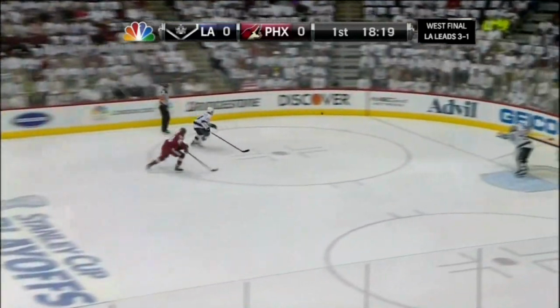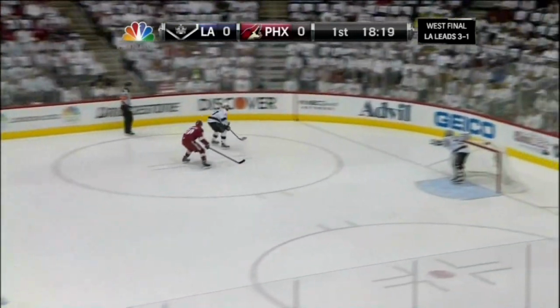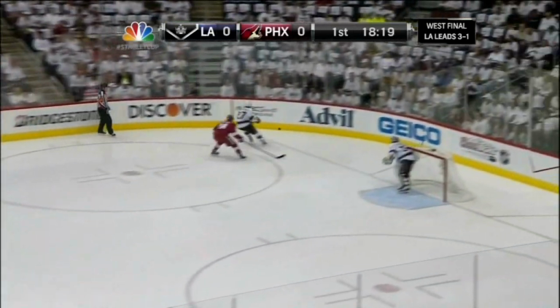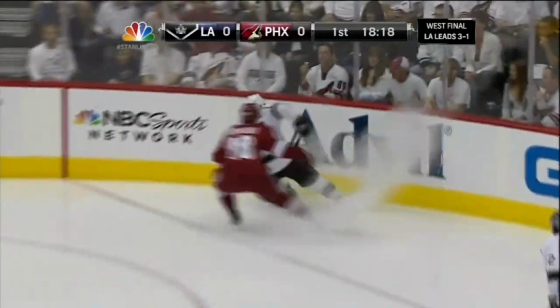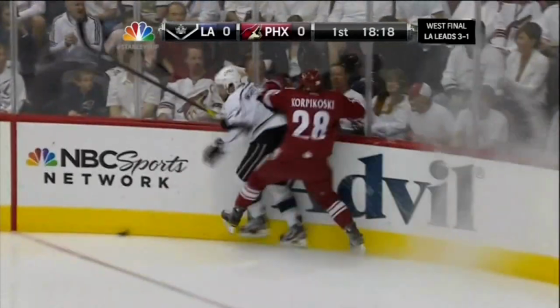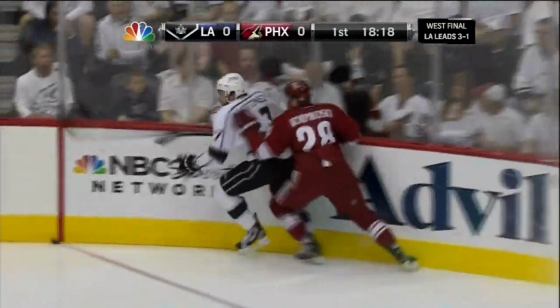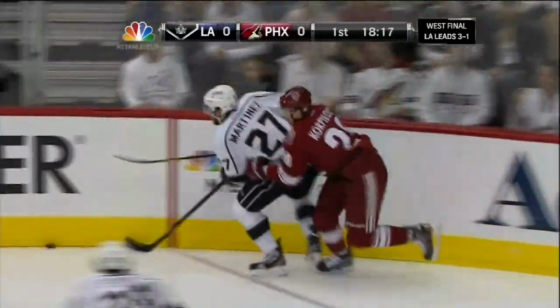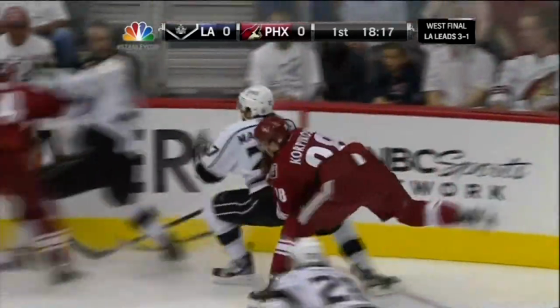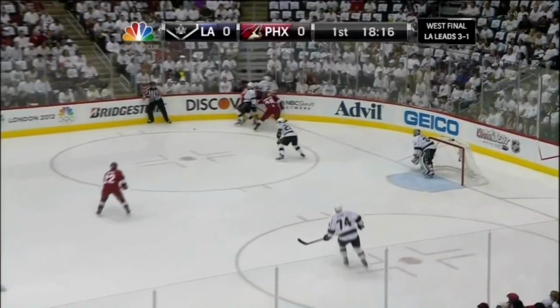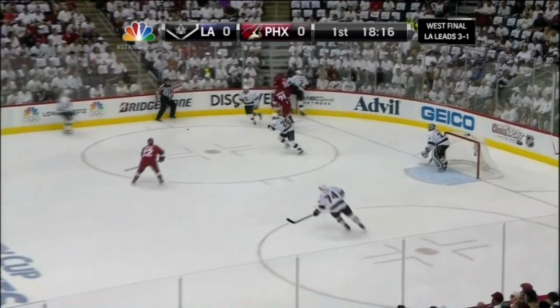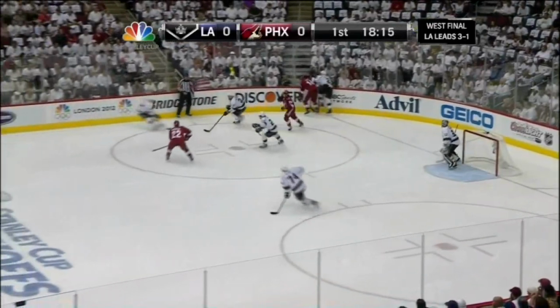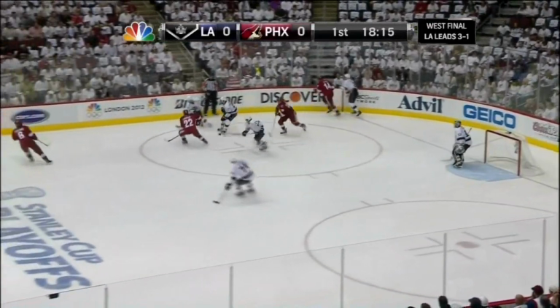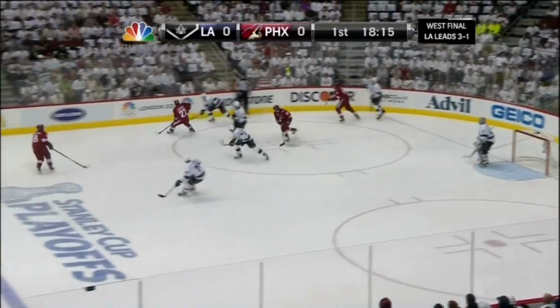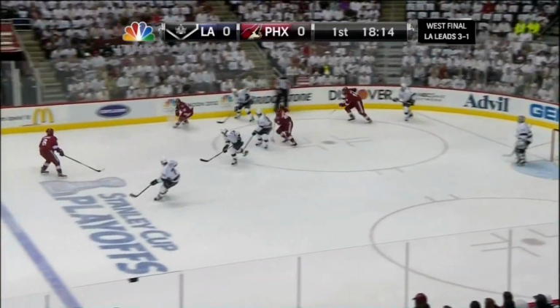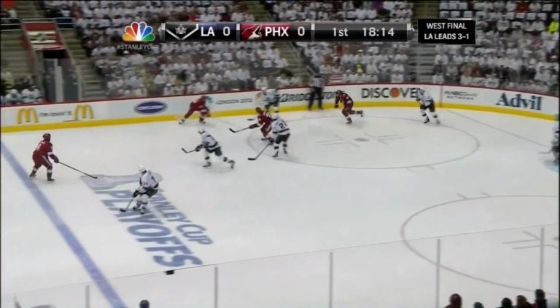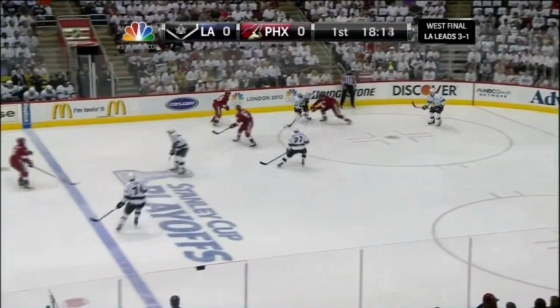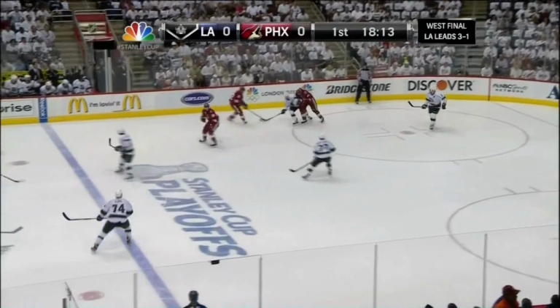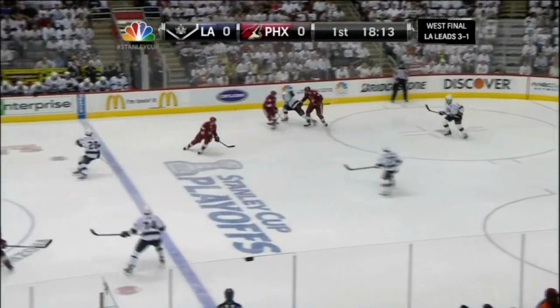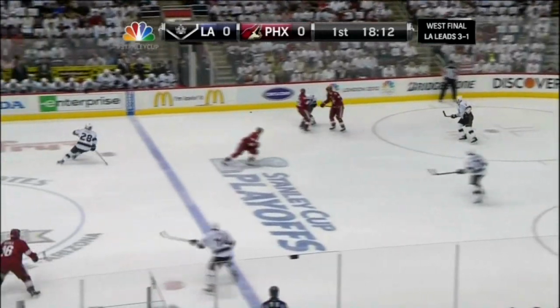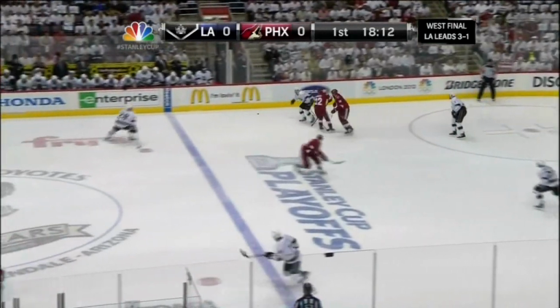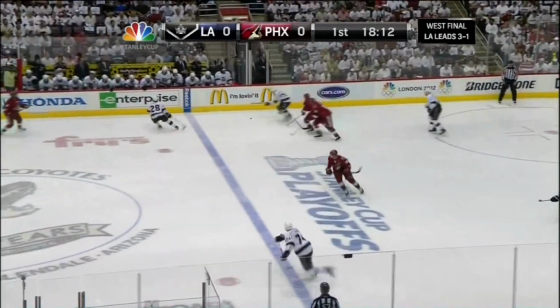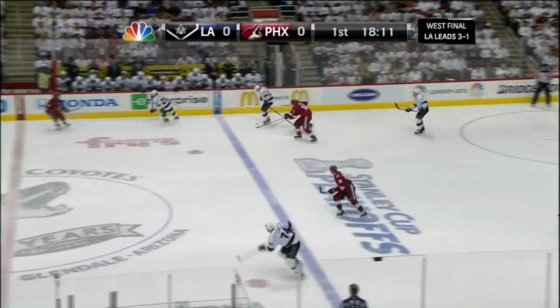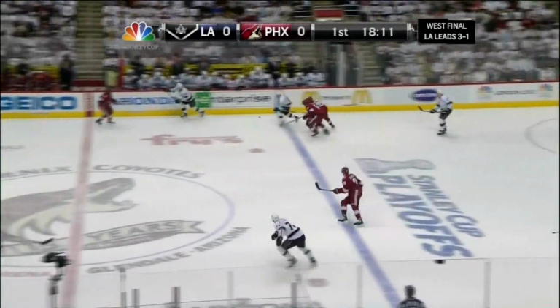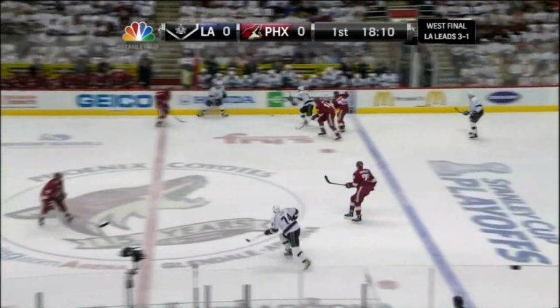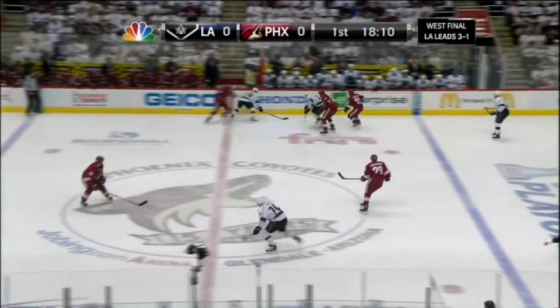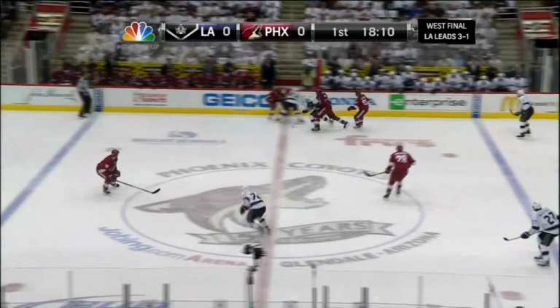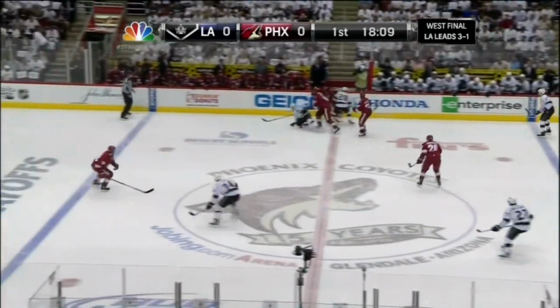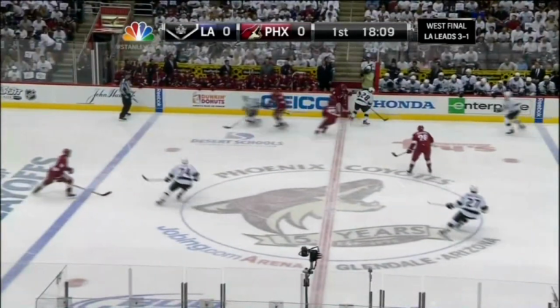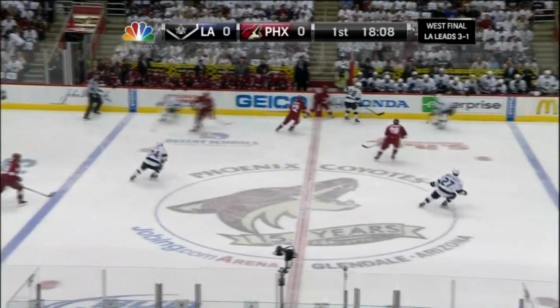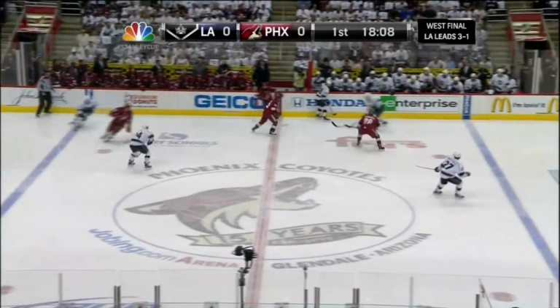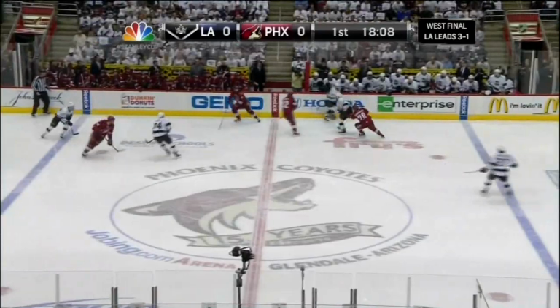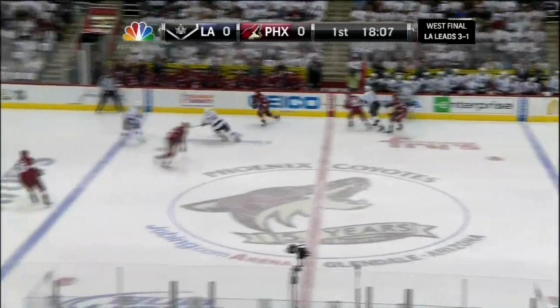And the problem with how that play started was Mike Richards made a real bad pass out of the corner in the middle of the ice for the turnover. That caught all three of the L.A. forwards. Trevor Lewis kicks it ahead. Now Jarrett Stoll has checked it.